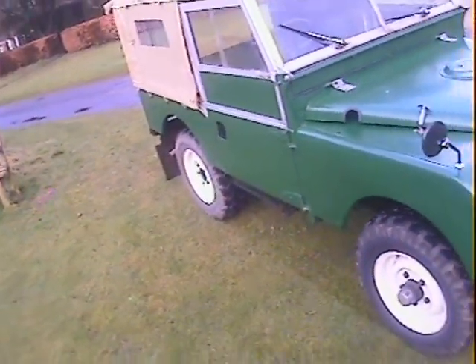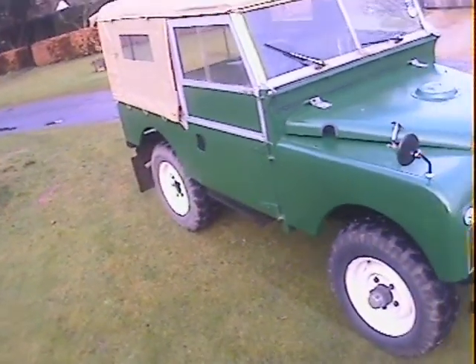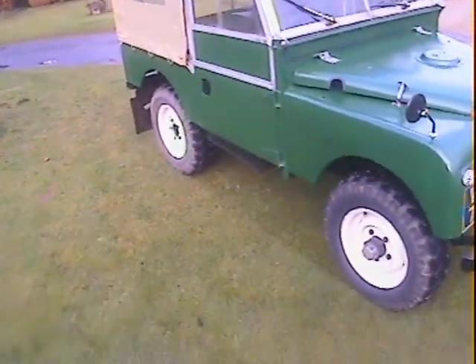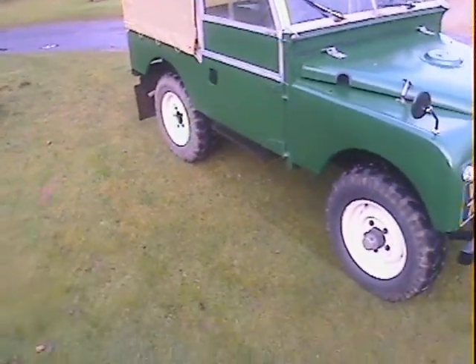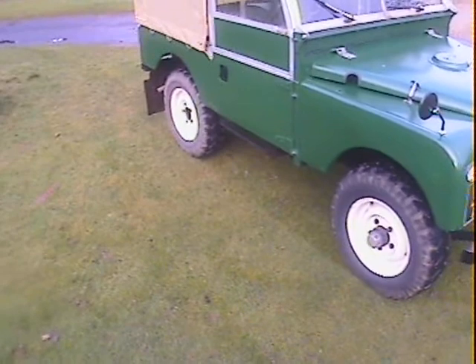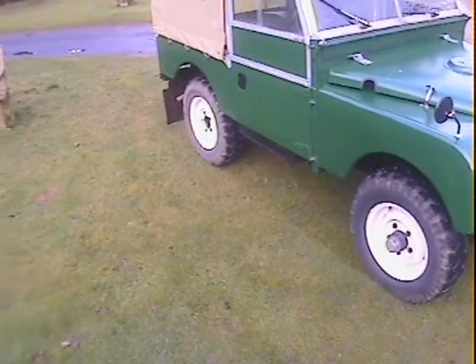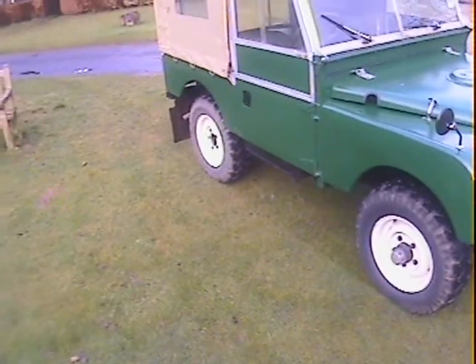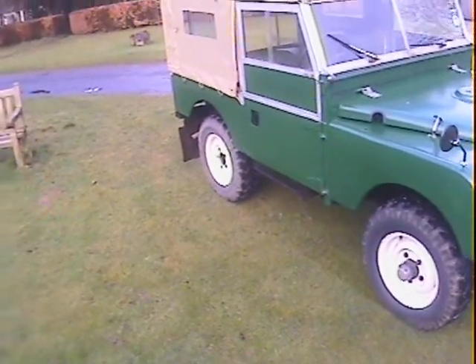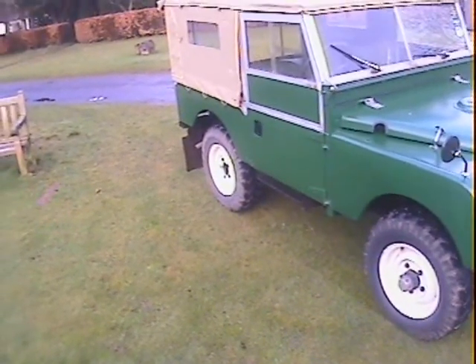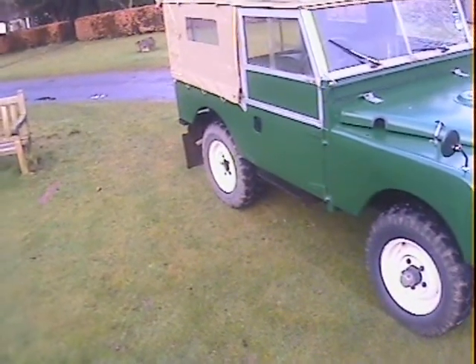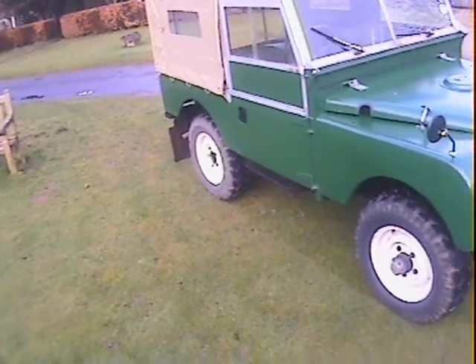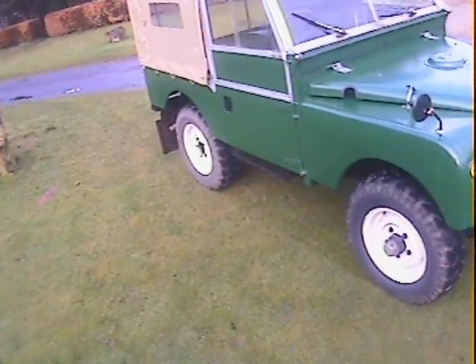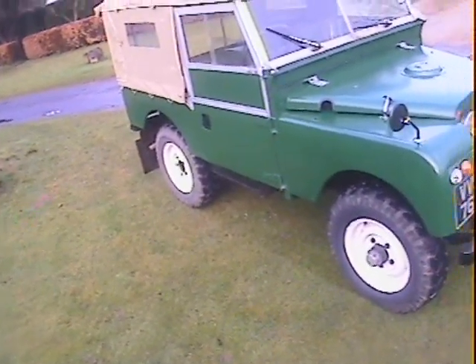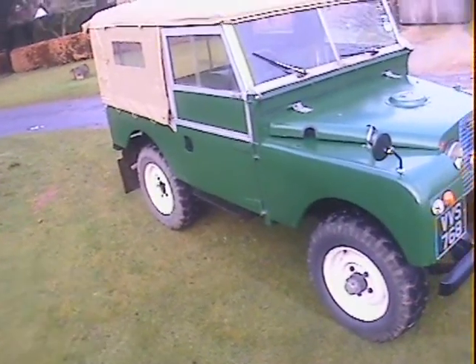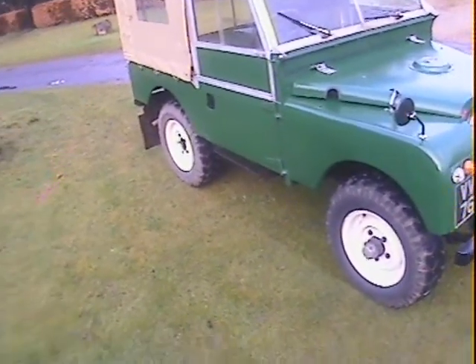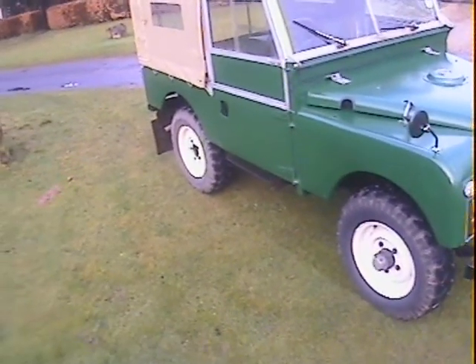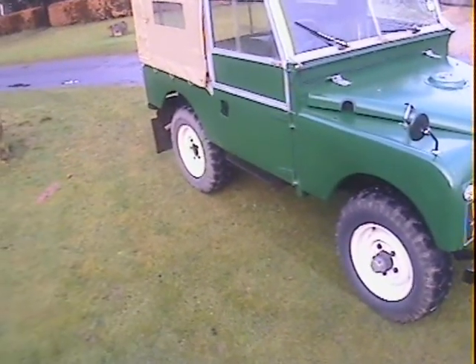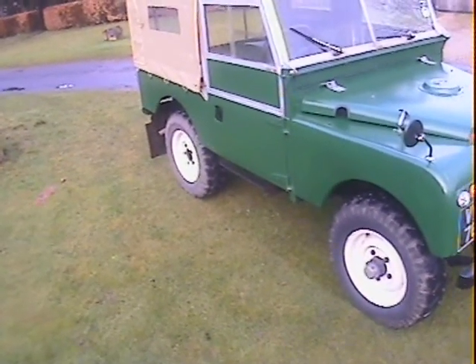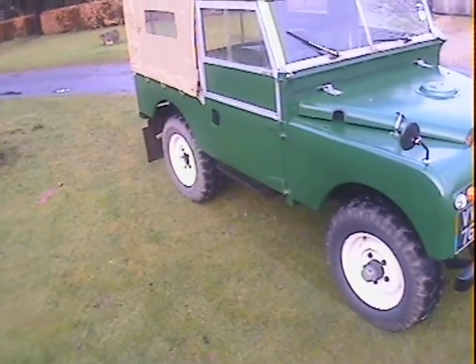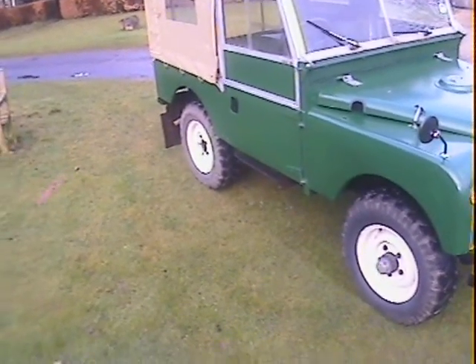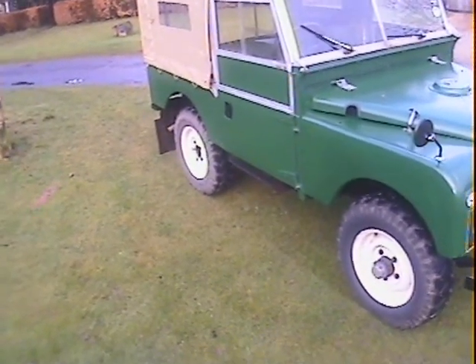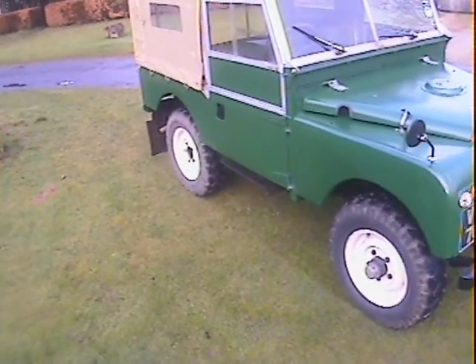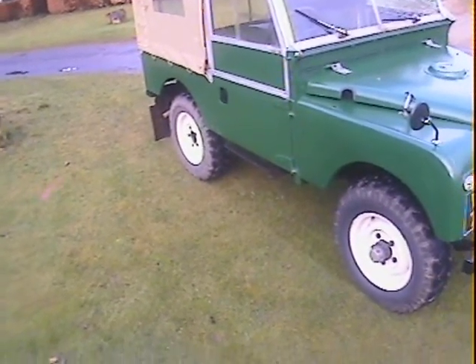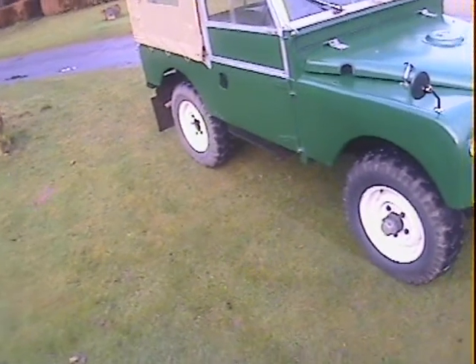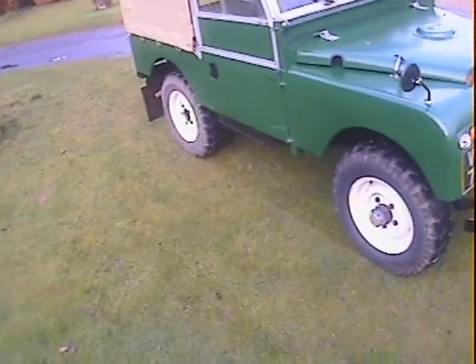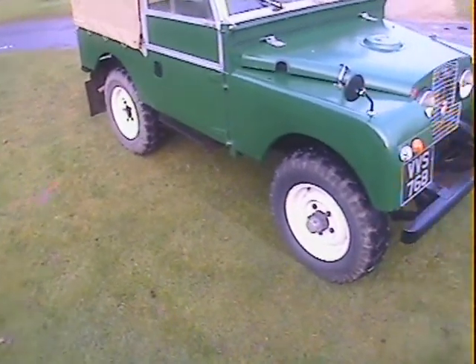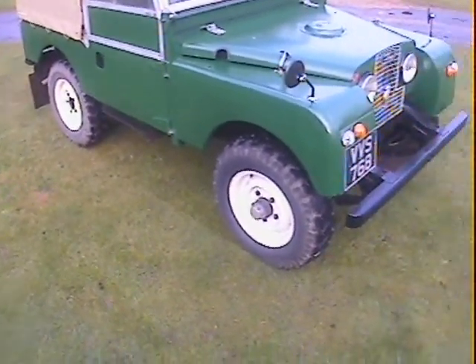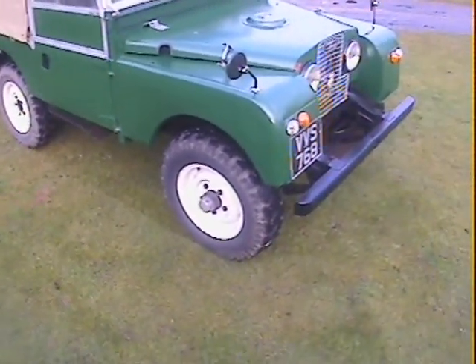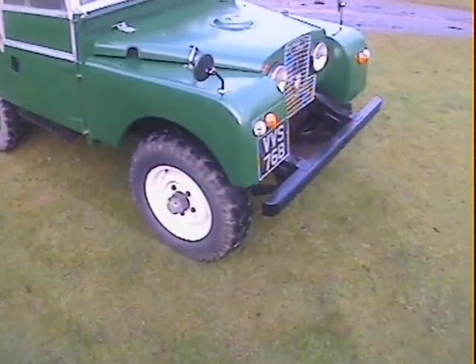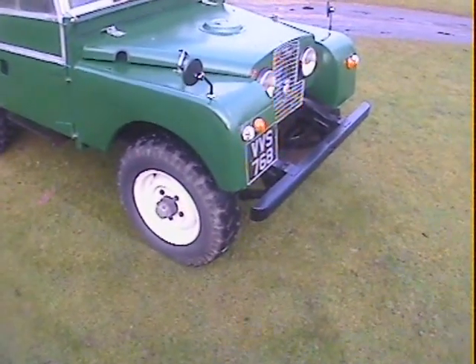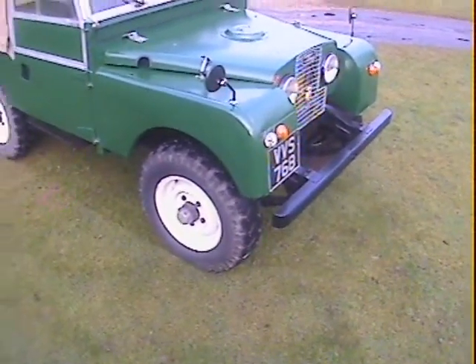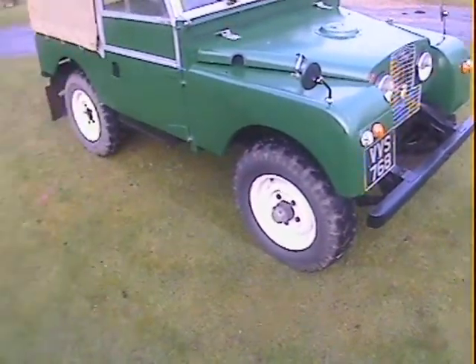I think the only bits that are probably original on it are possibly the rear tub and the doors, because they're slightly wavy — but the front wings are superb on it.